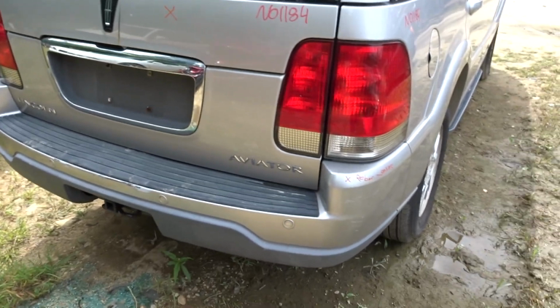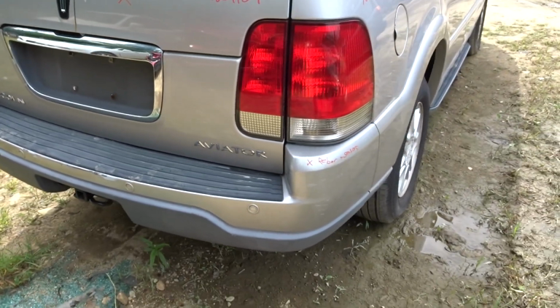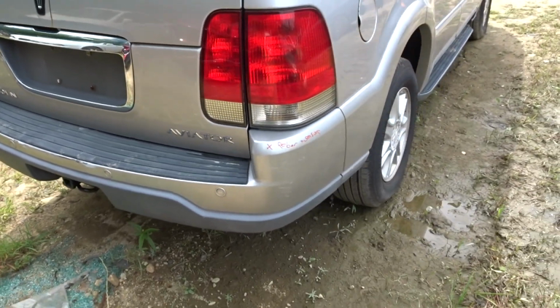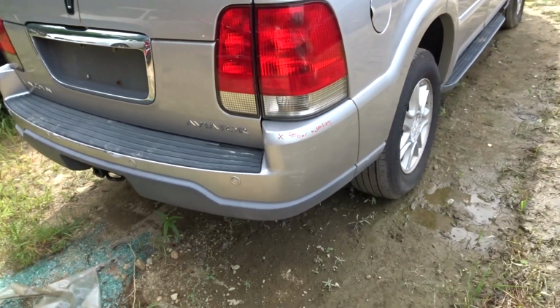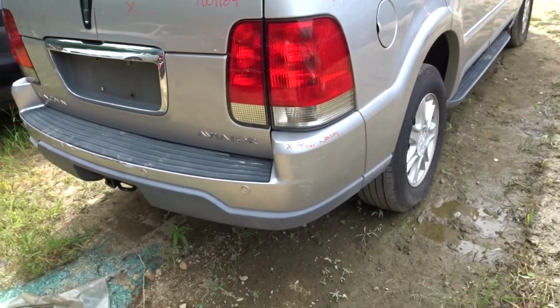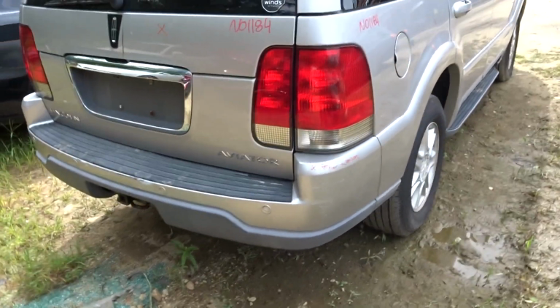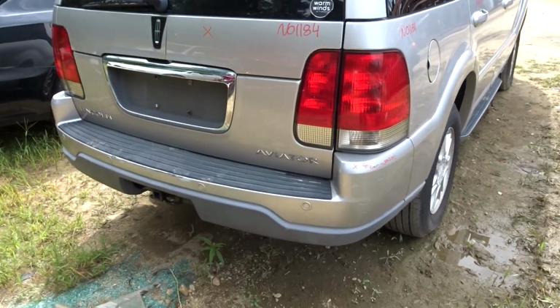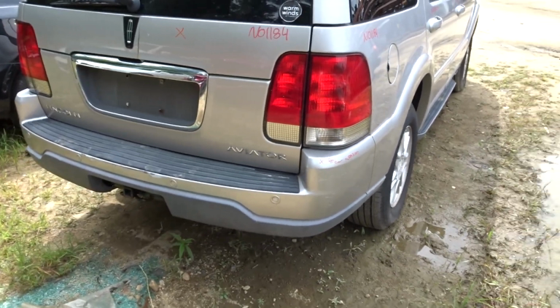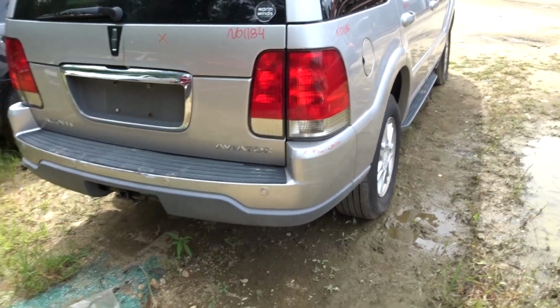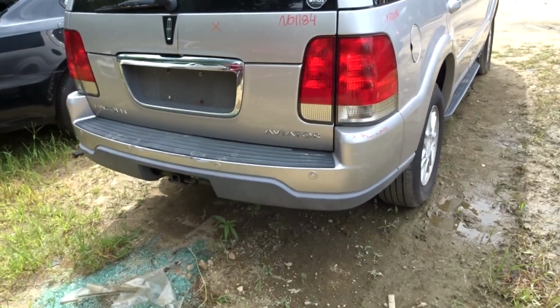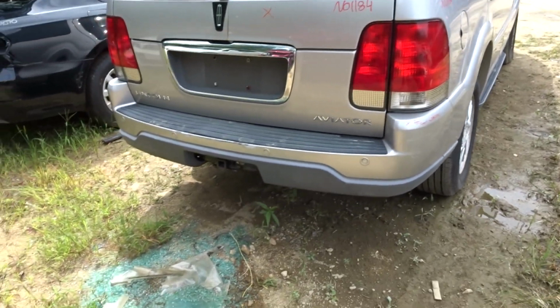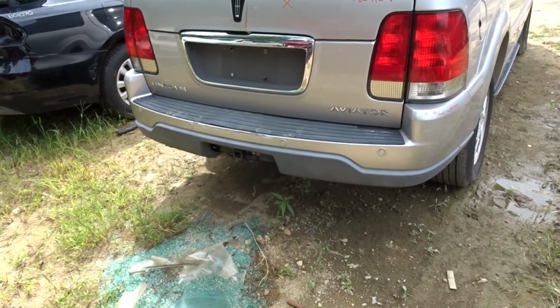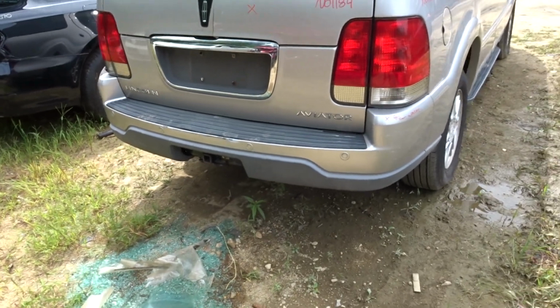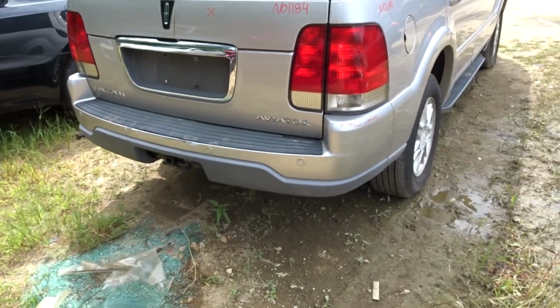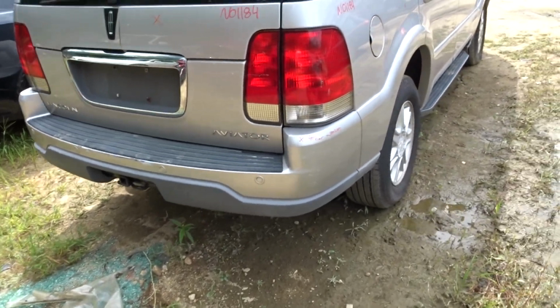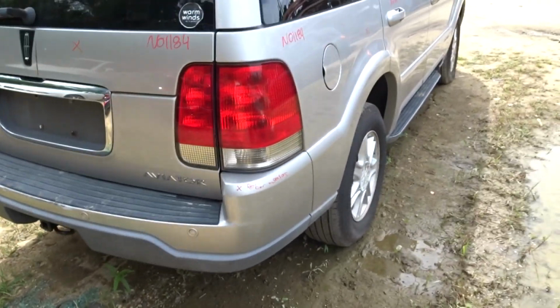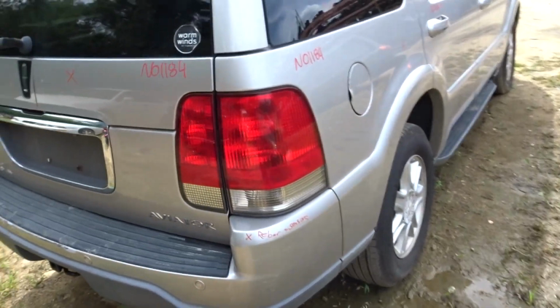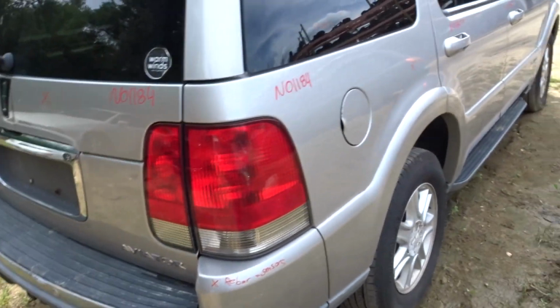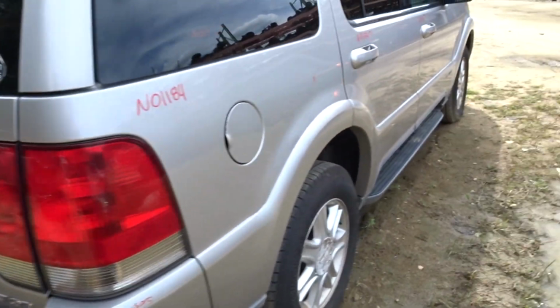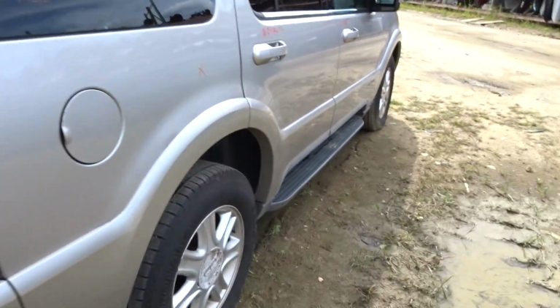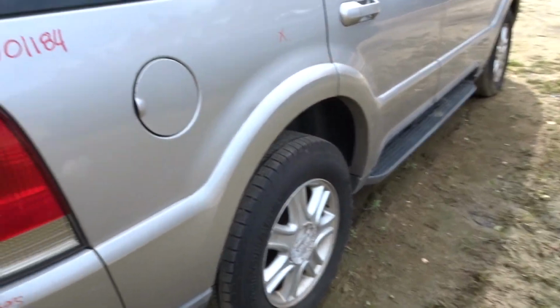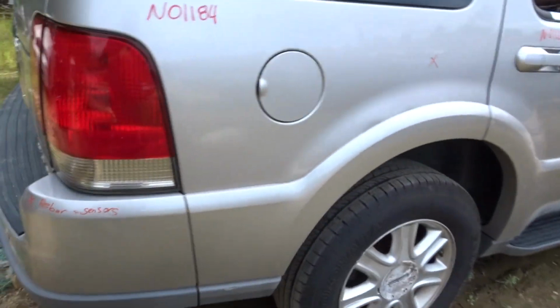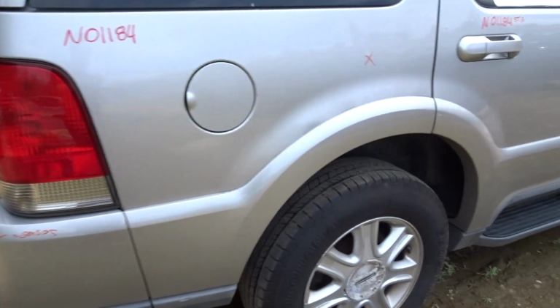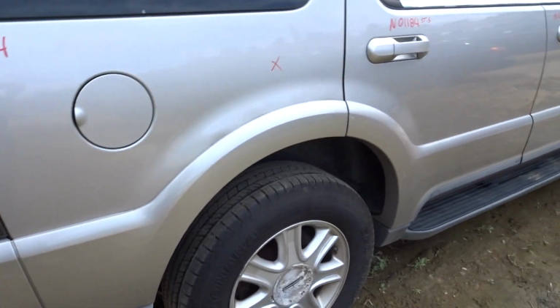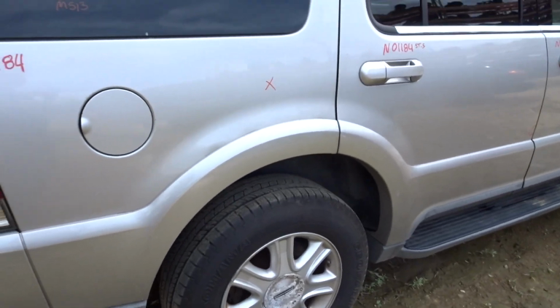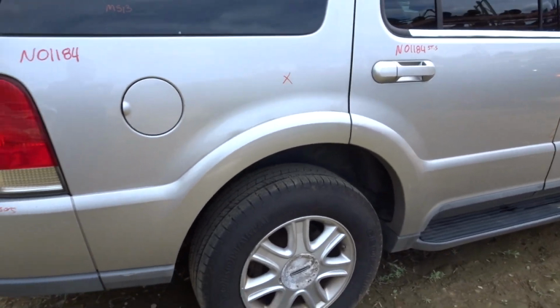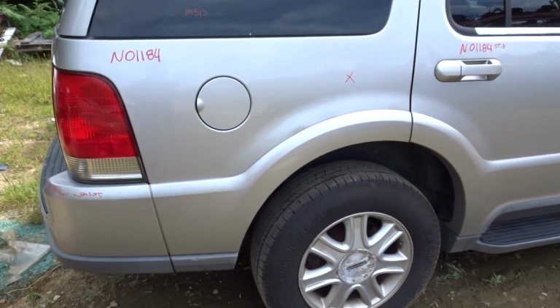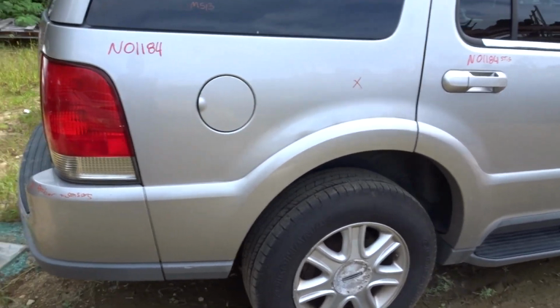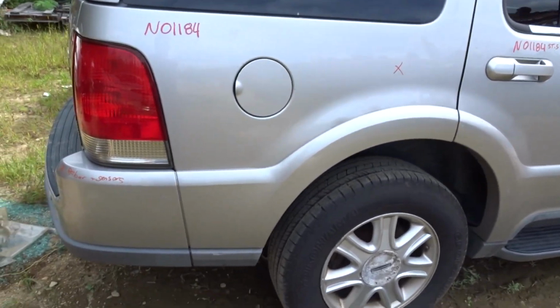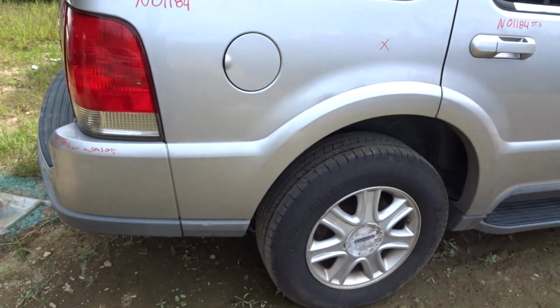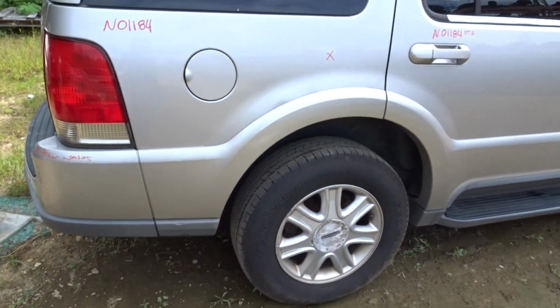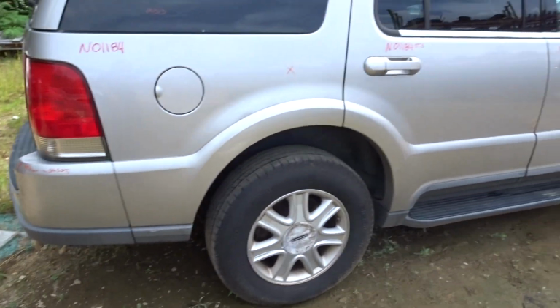Good tail lights, both left side and right side — quarter mounted and lid mounted. The bumper cover in the rear is pretty scratched up and dinged up; however, the sensors and the rebar are looking good.